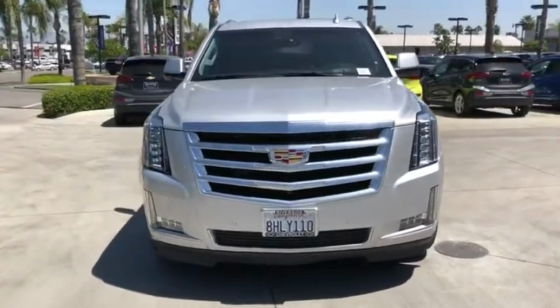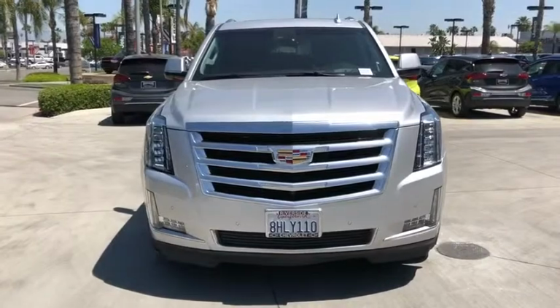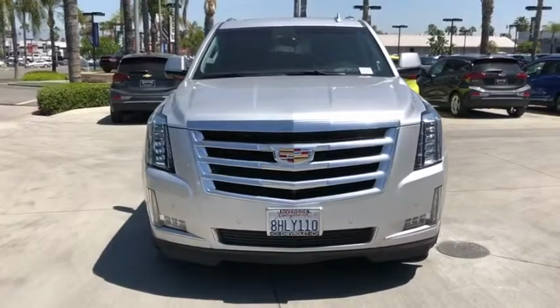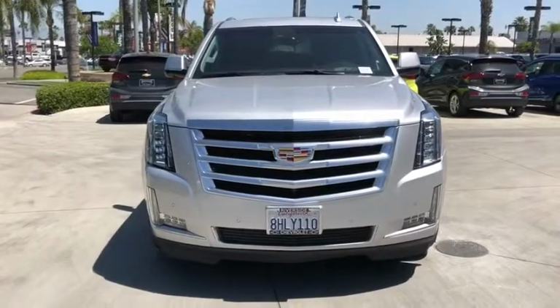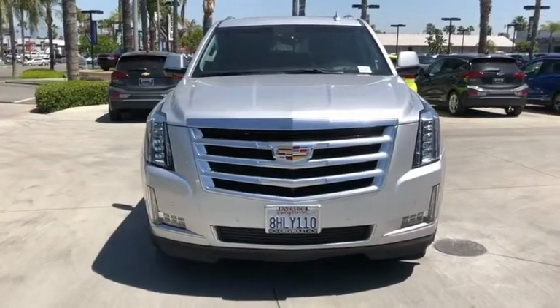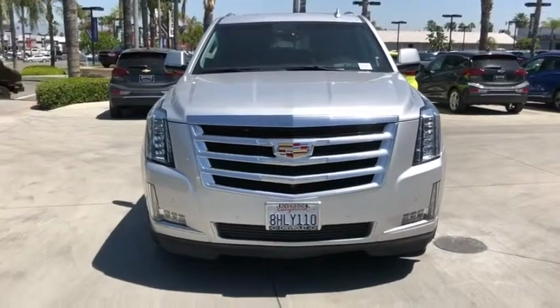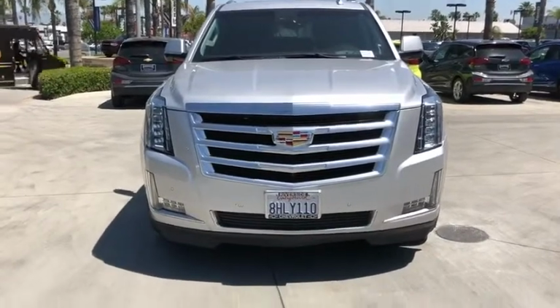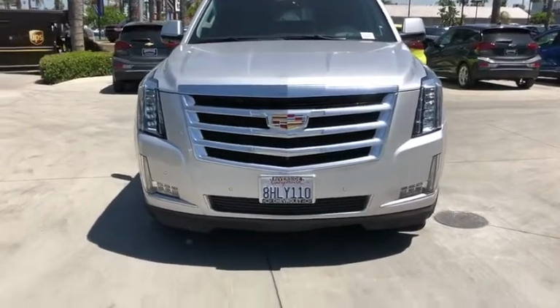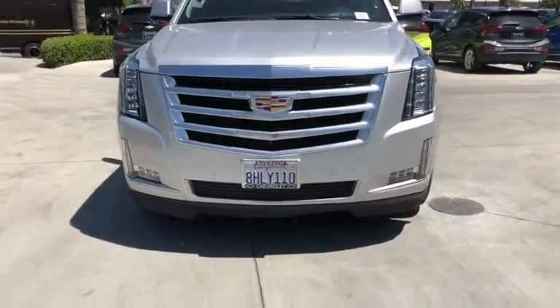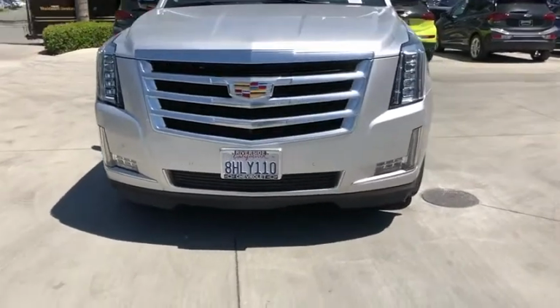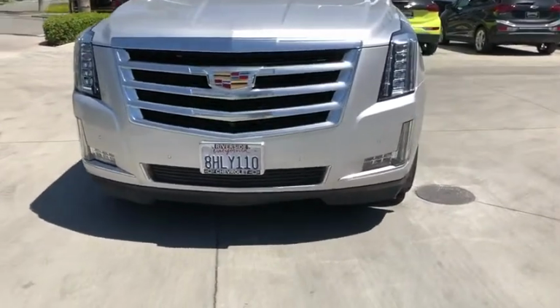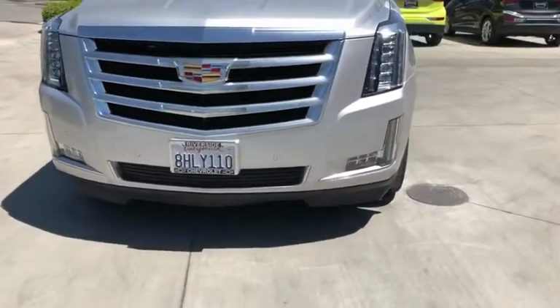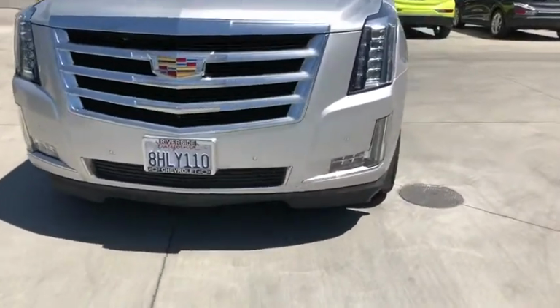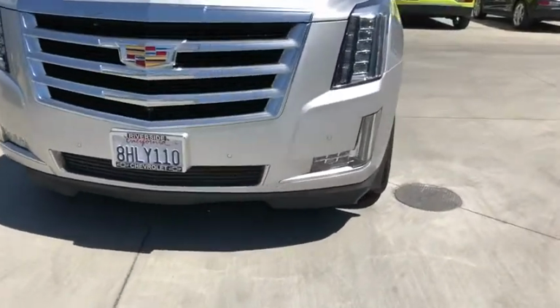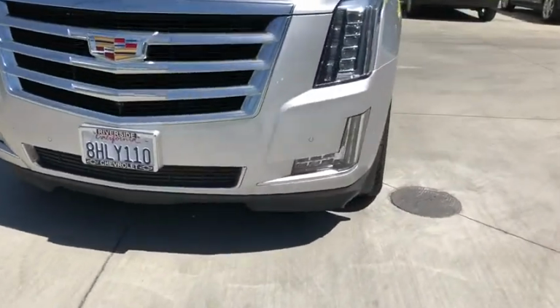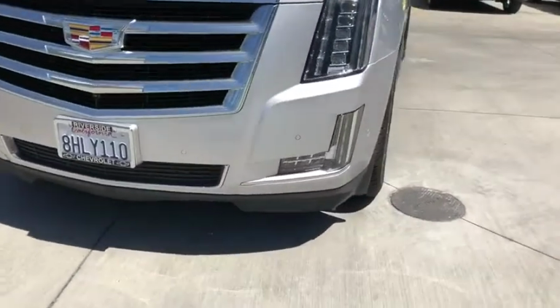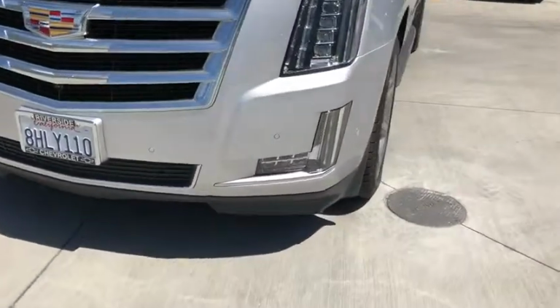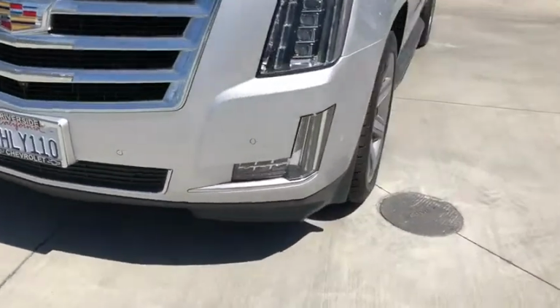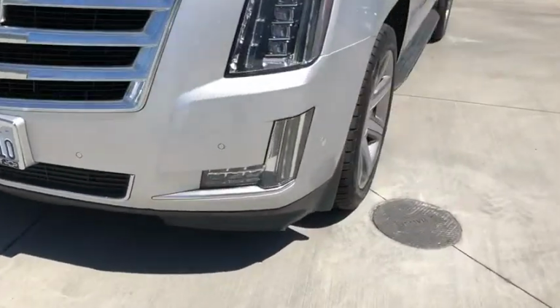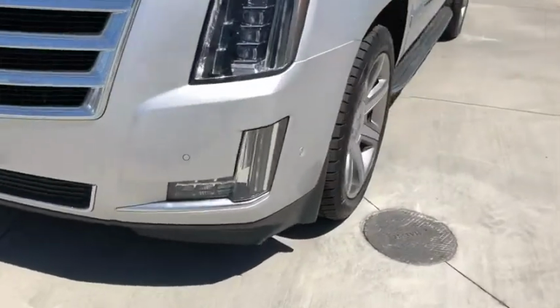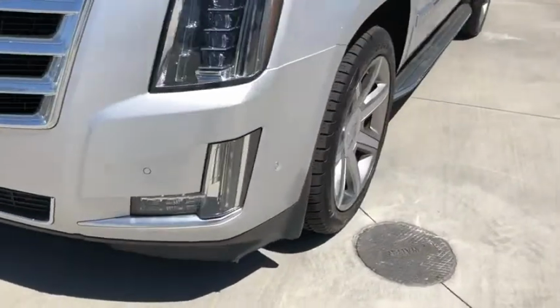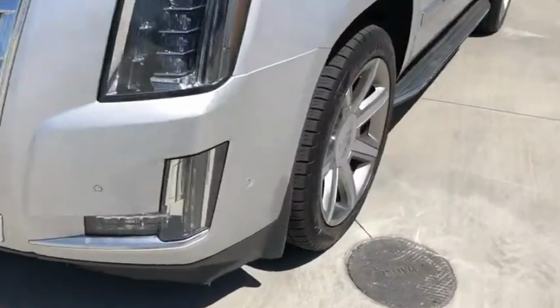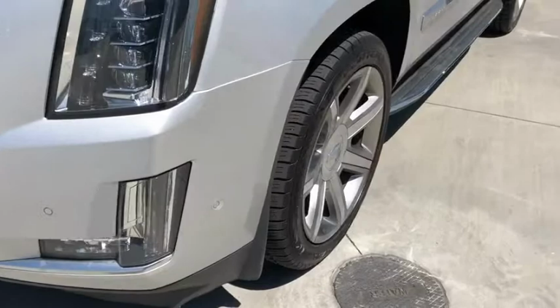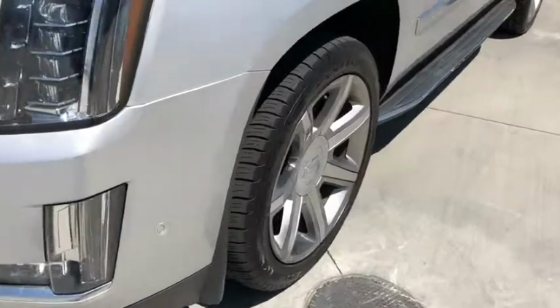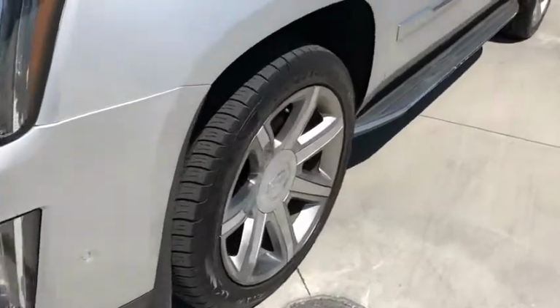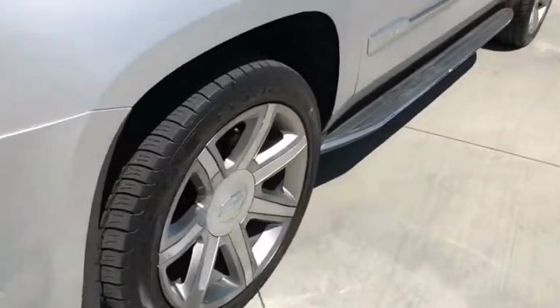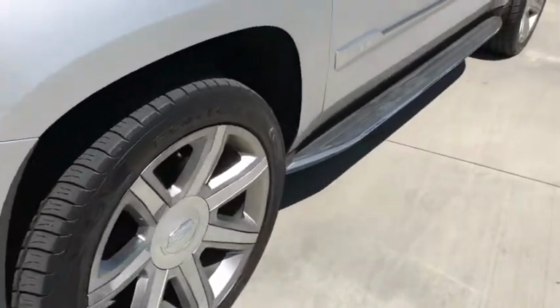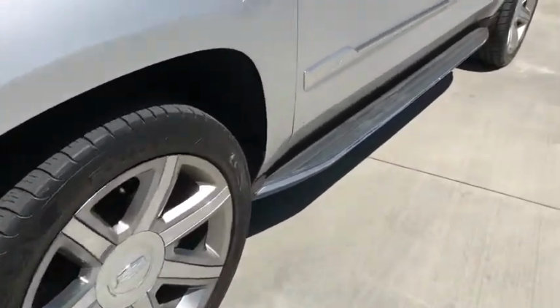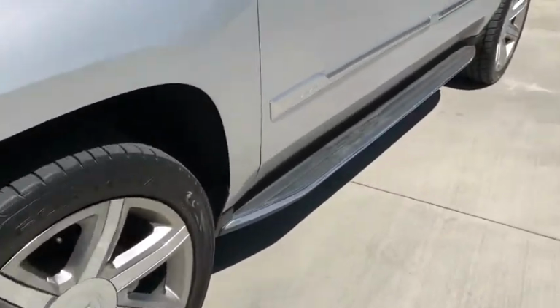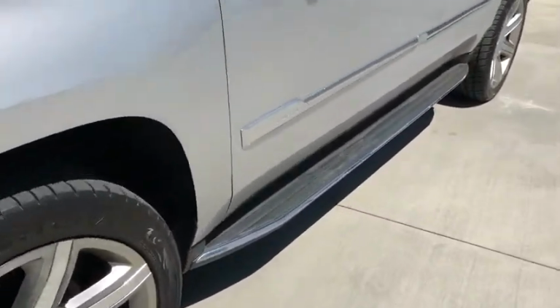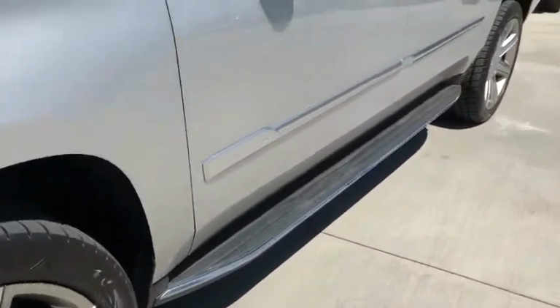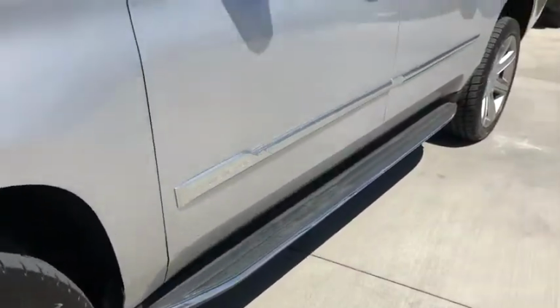security system, electronic stability control, bucket seats, power windows, compass, heated steering wheel, rear window defroster.